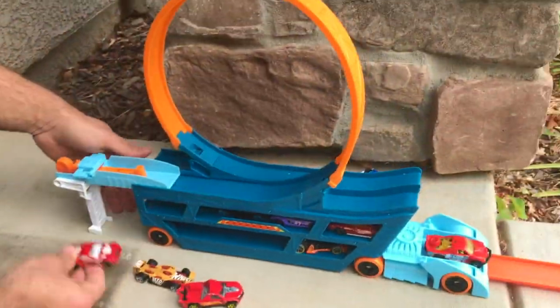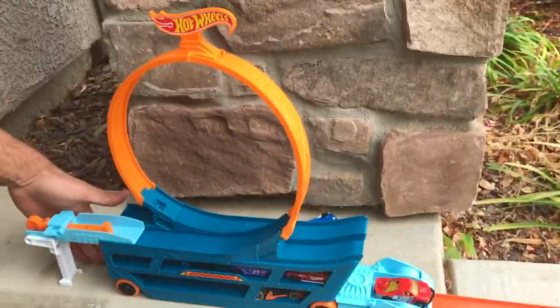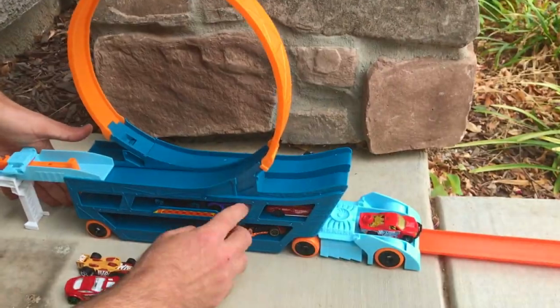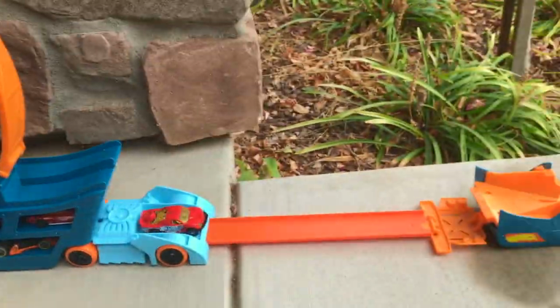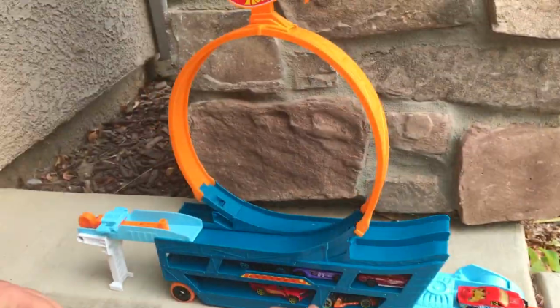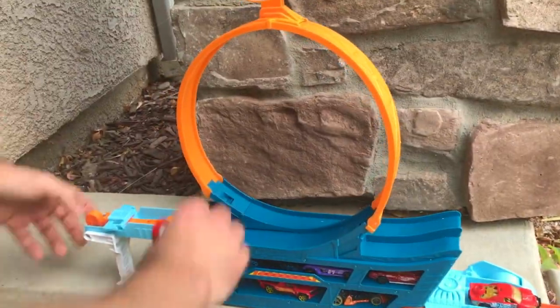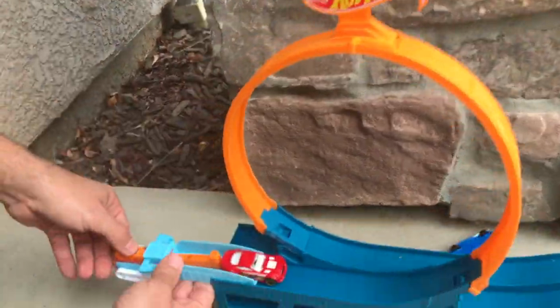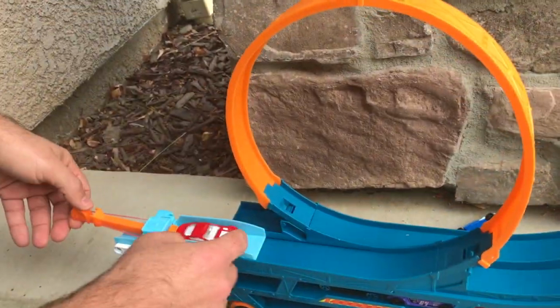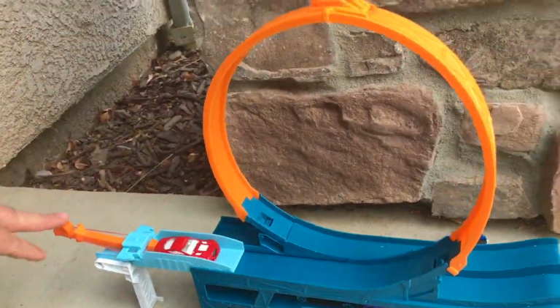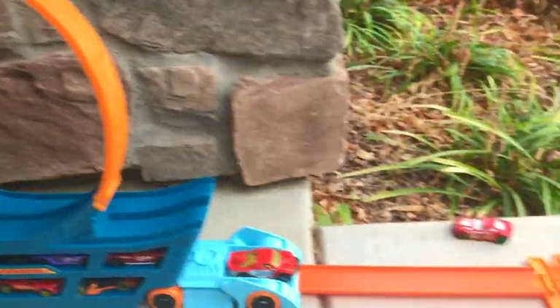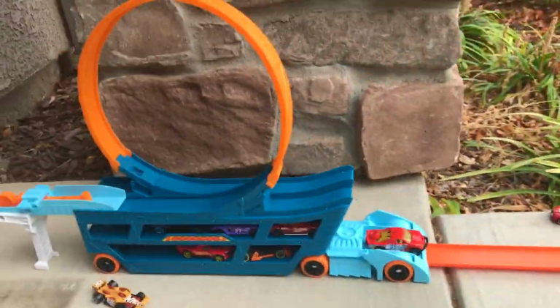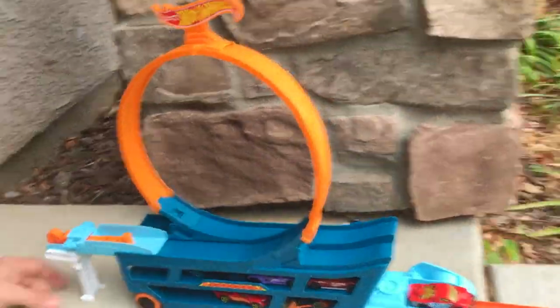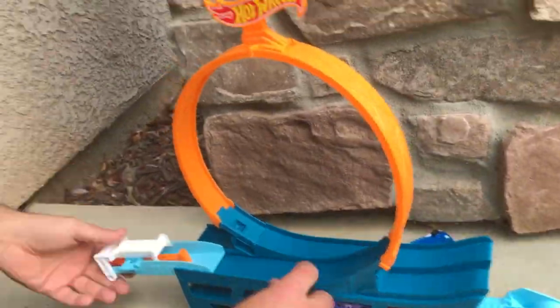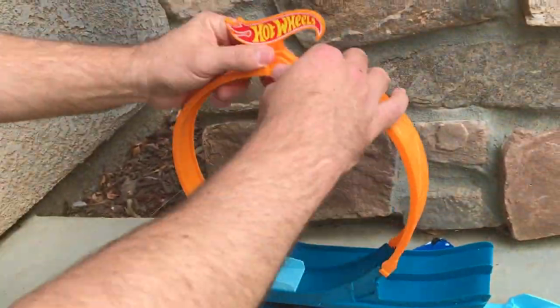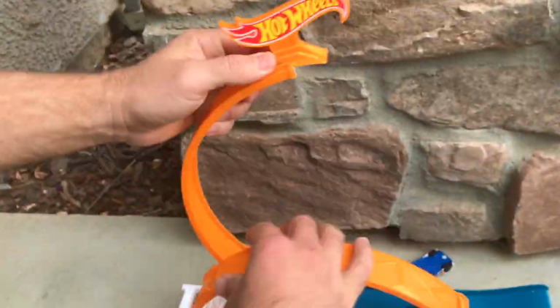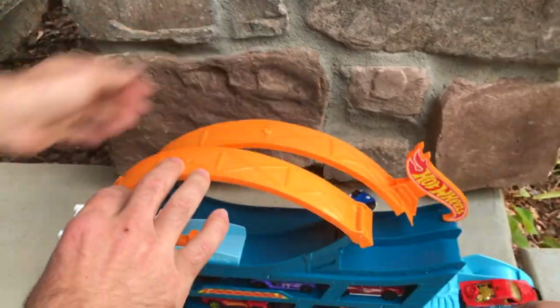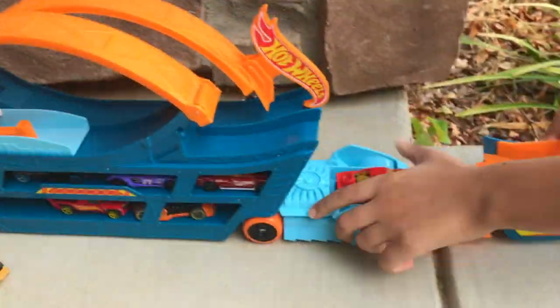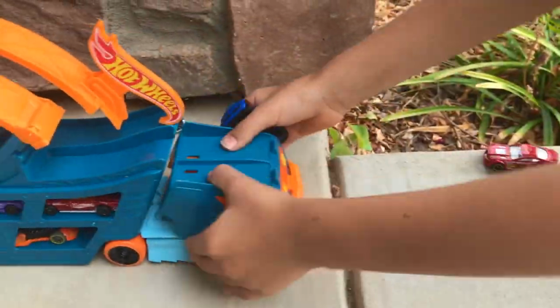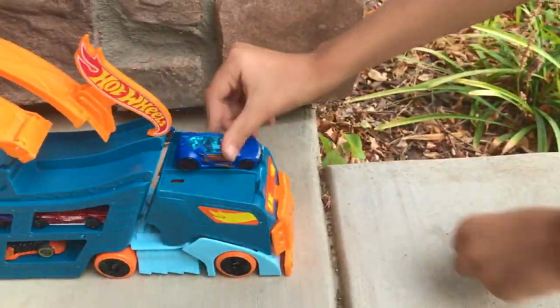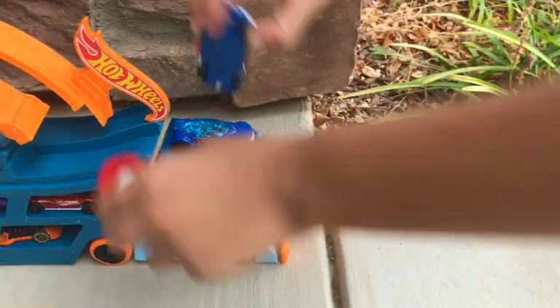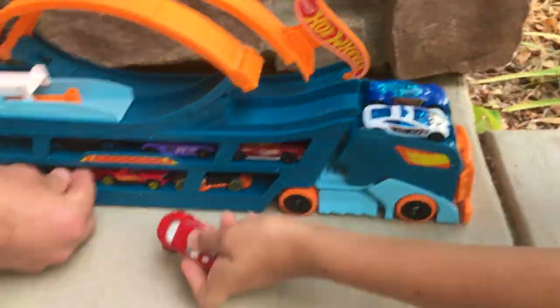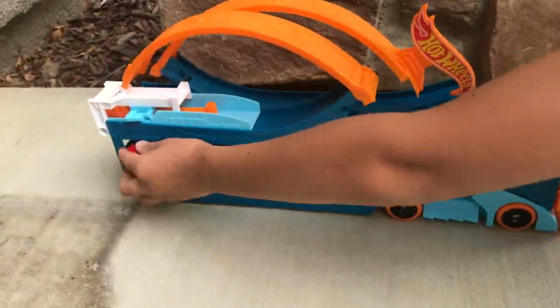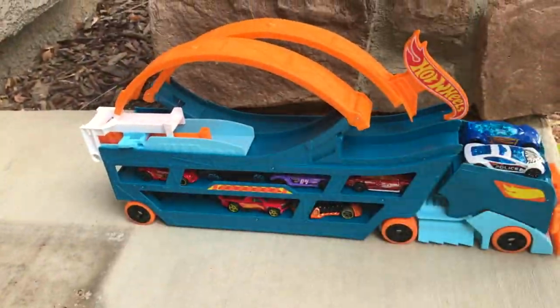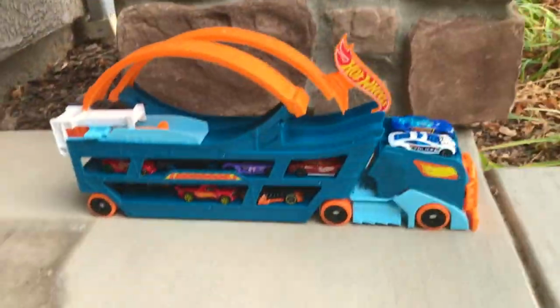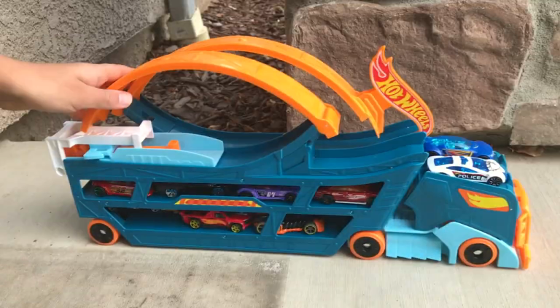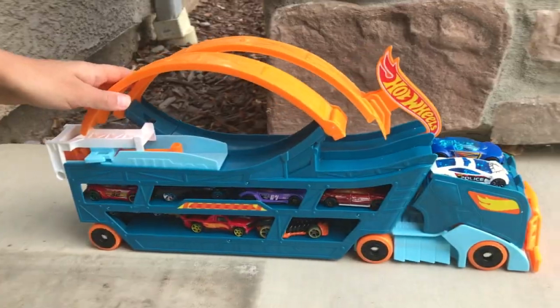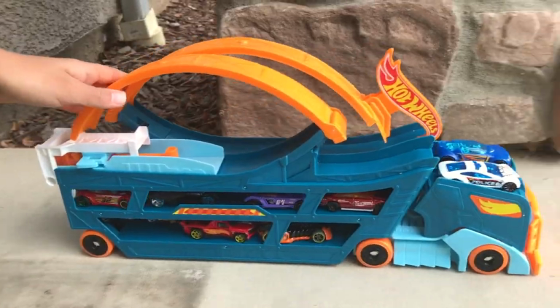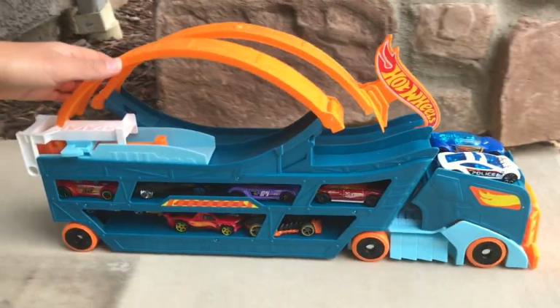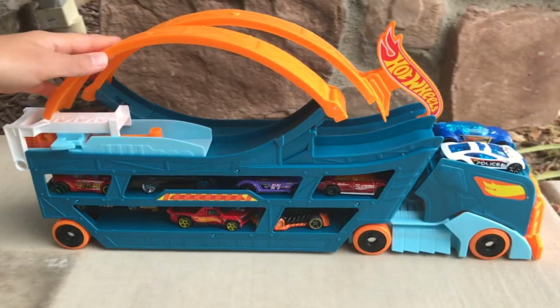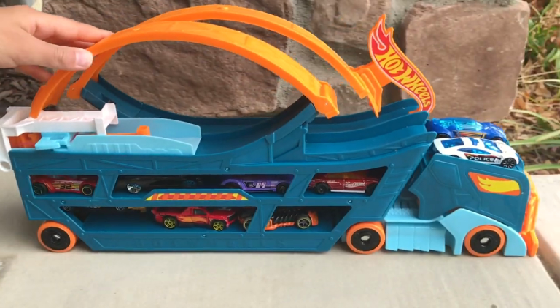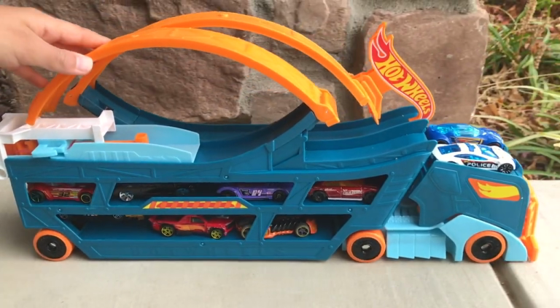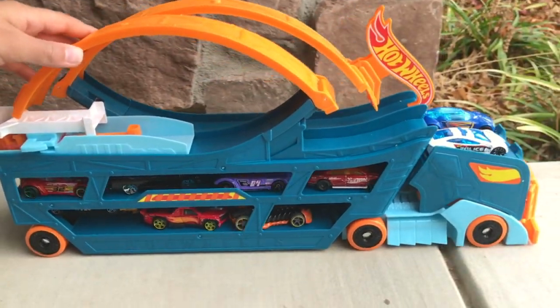Well, Kingdom Hot Wheels fam, we hope you enjoyed this review and play of the Hot Wheels Stunt and Go Truck. Here is a playlist of other toy reviews that Kingdom Hot Wheels has previously done. And remember, get out there and keep racing.